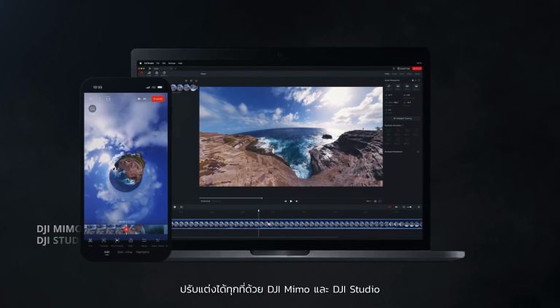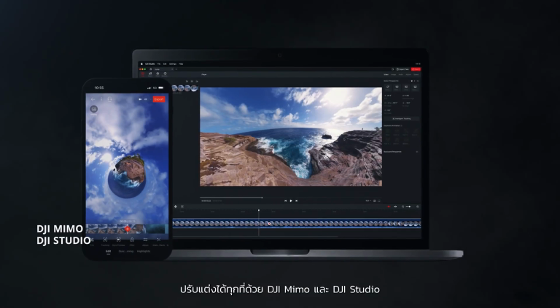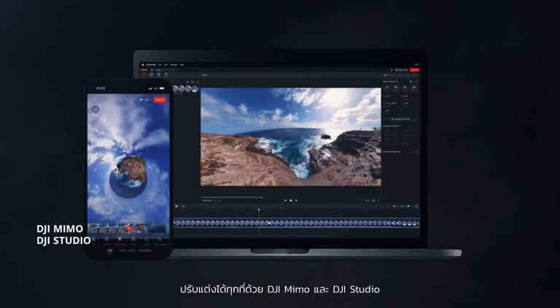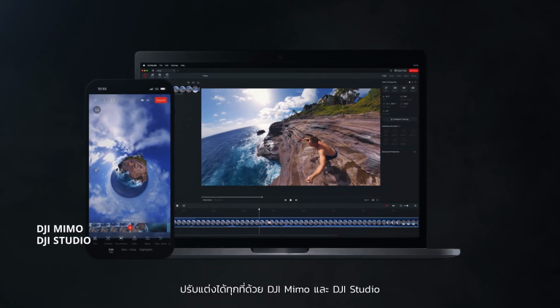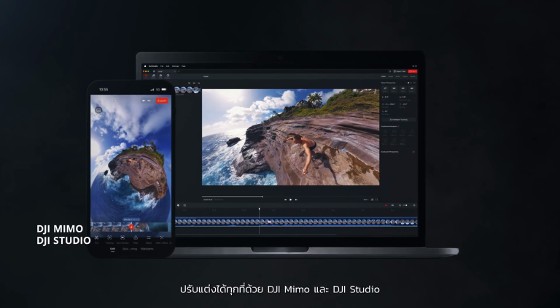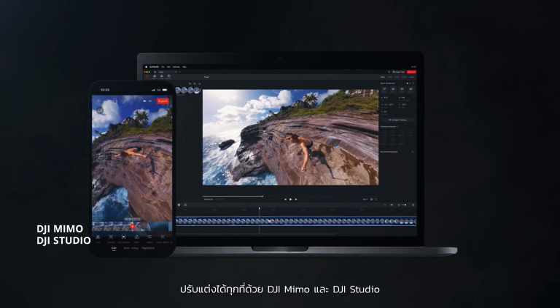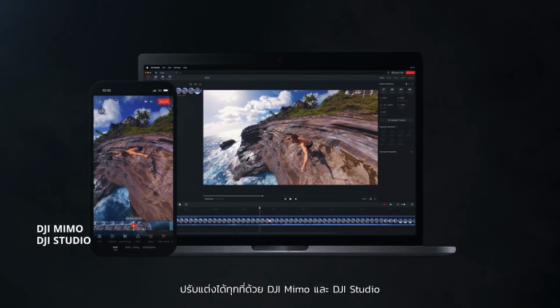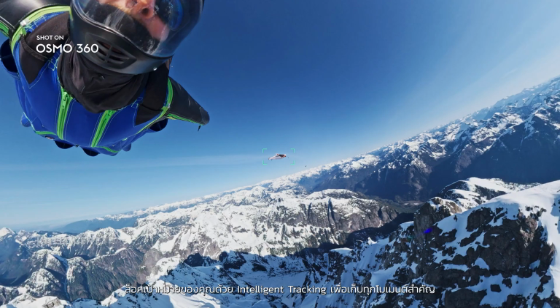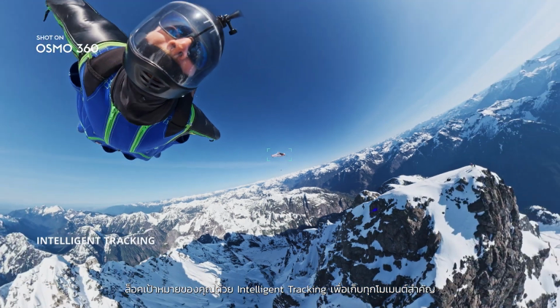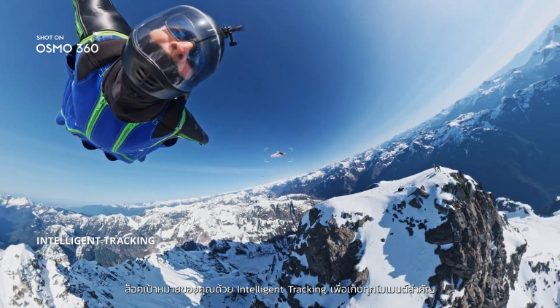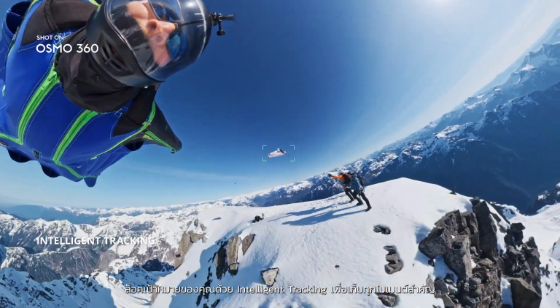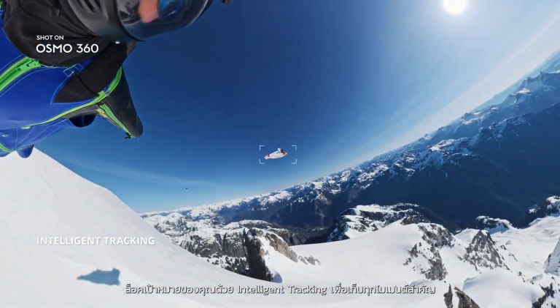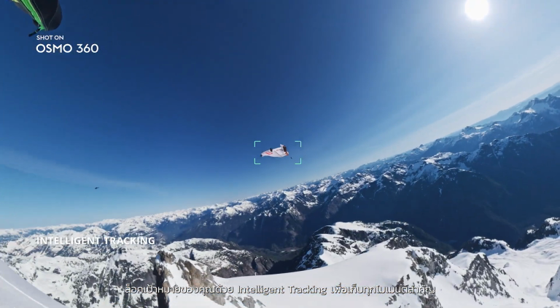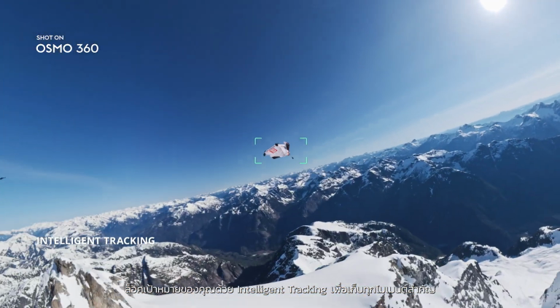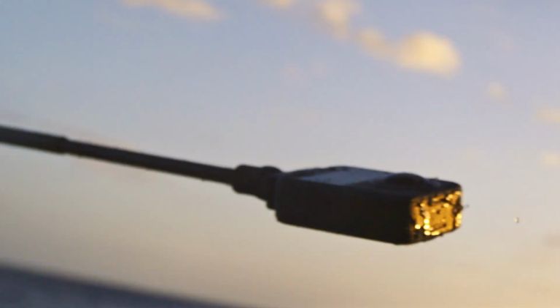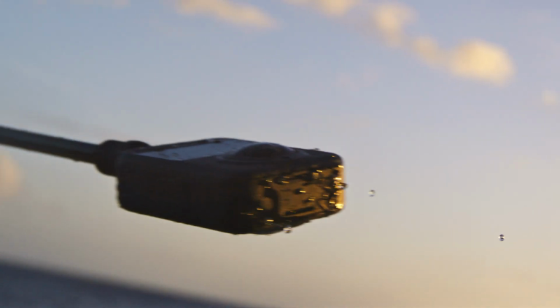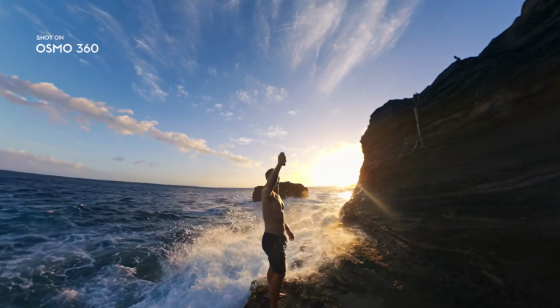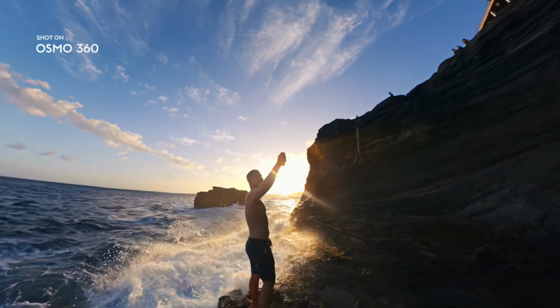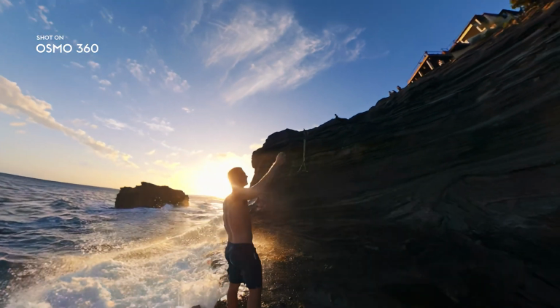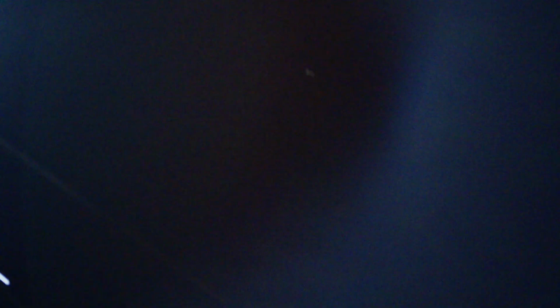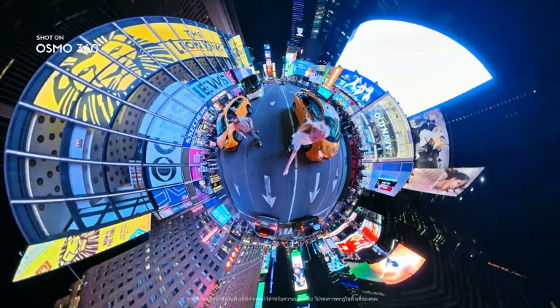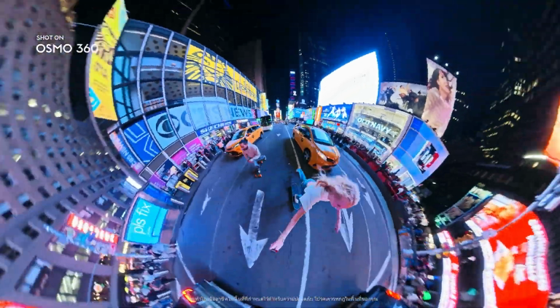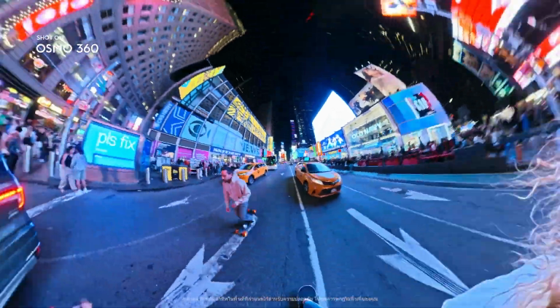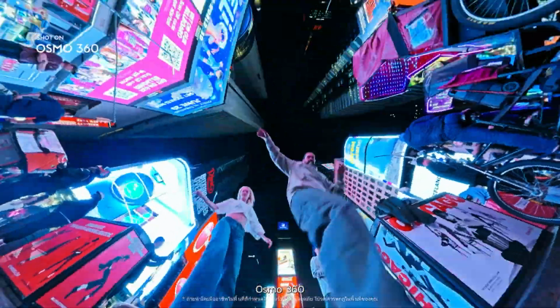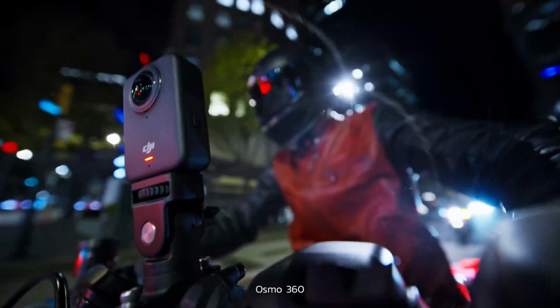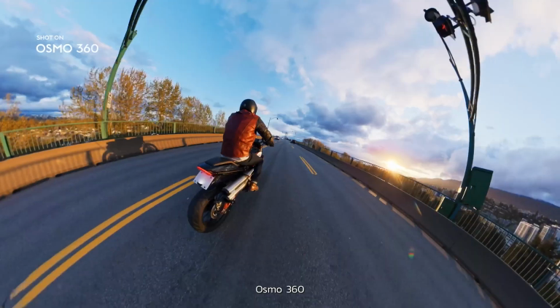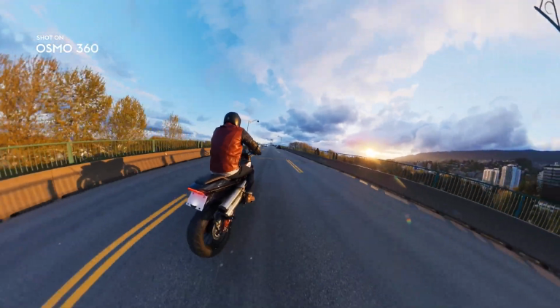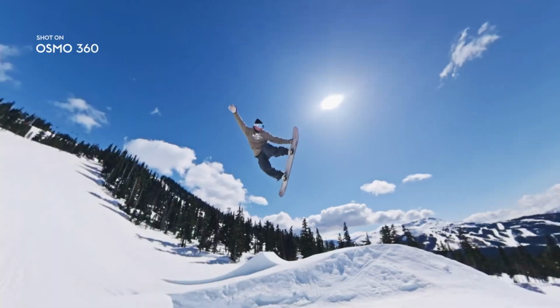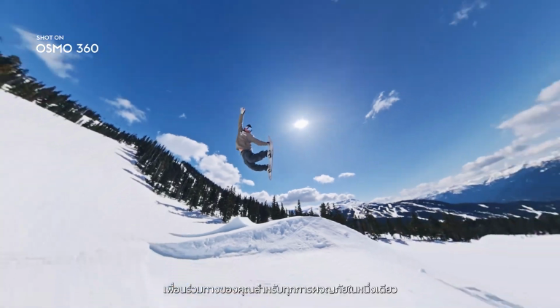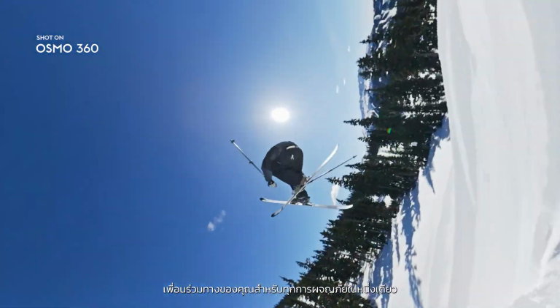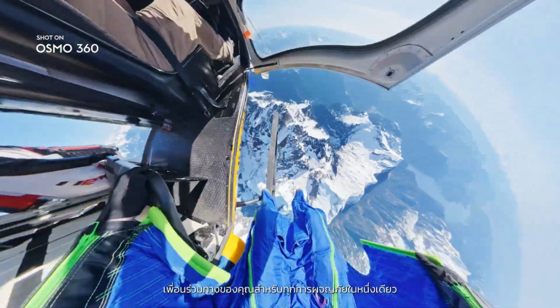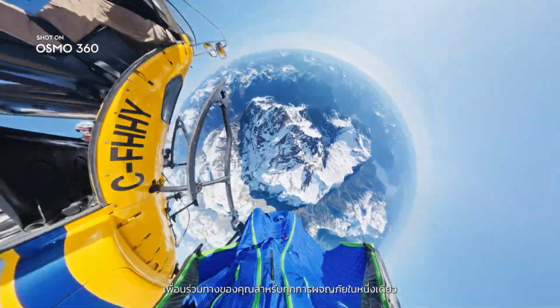Edit anywhere with DJI Mimo and DJI Studio. Lock on your subject with intelligent tracking for hero moments. Osmo 360. Your all-in-one adventure companion.